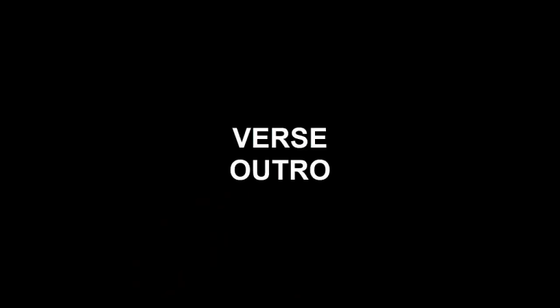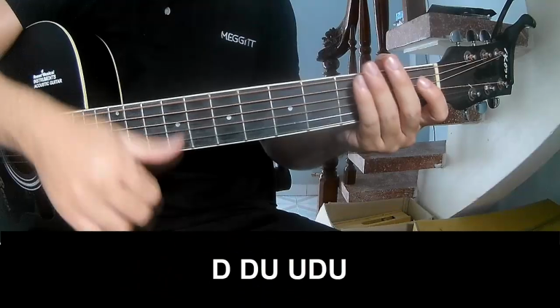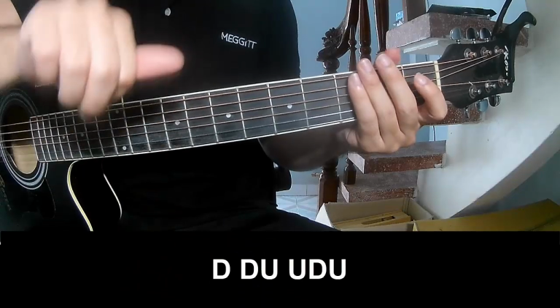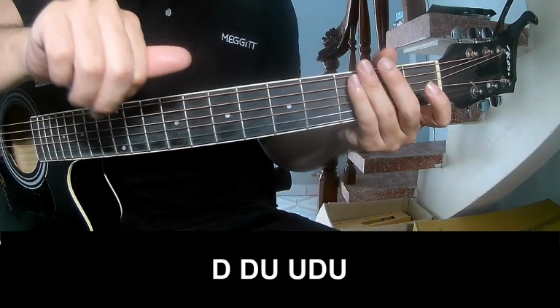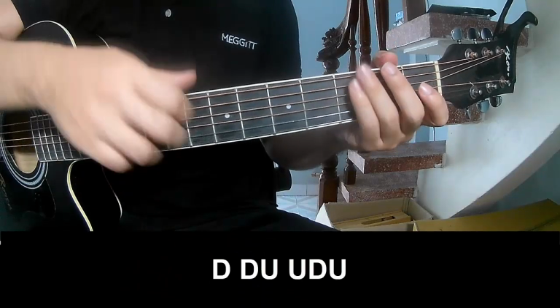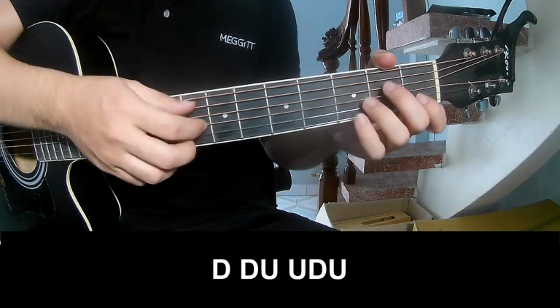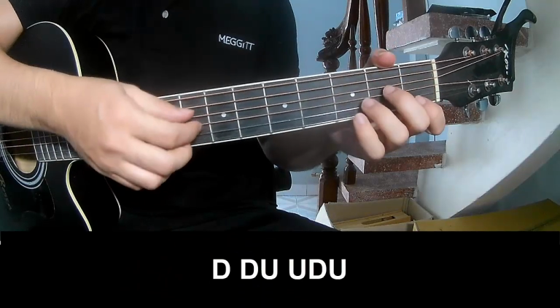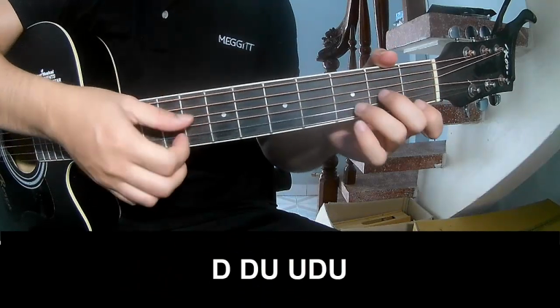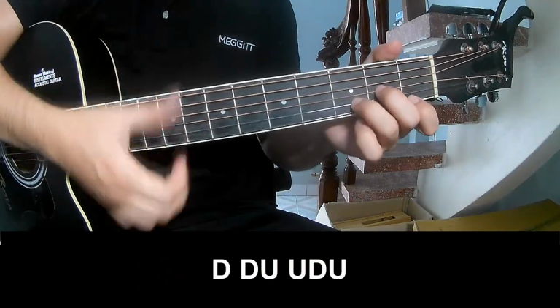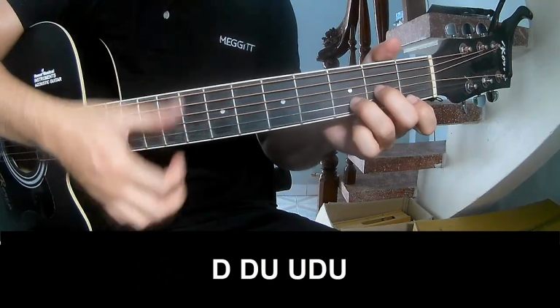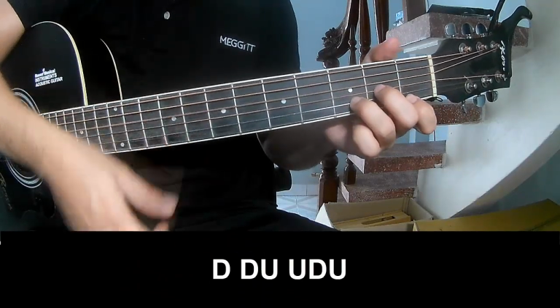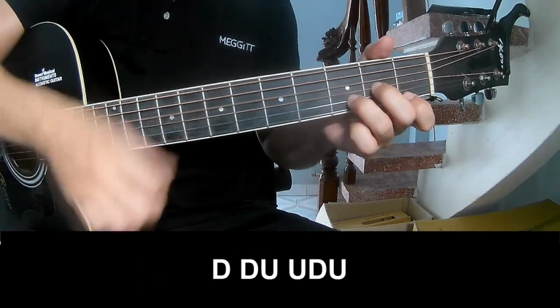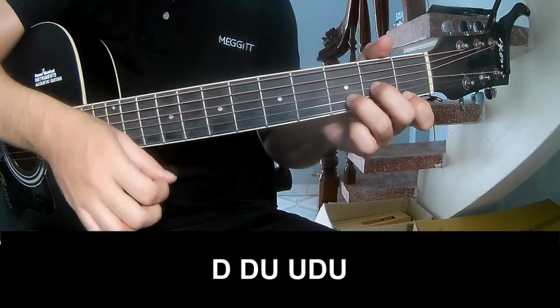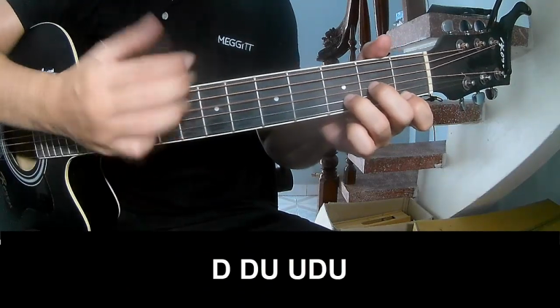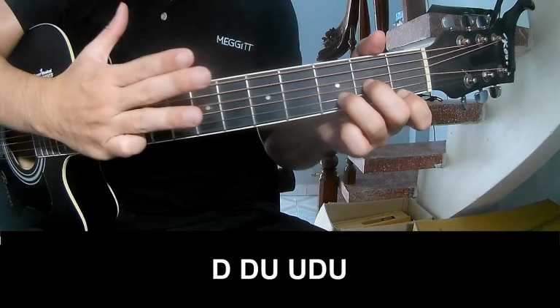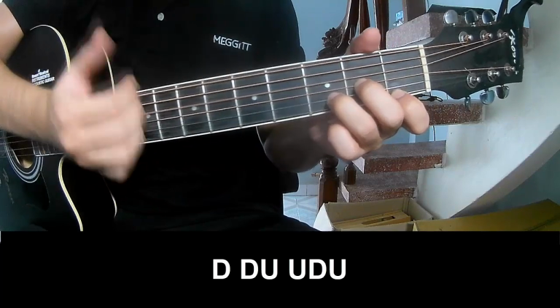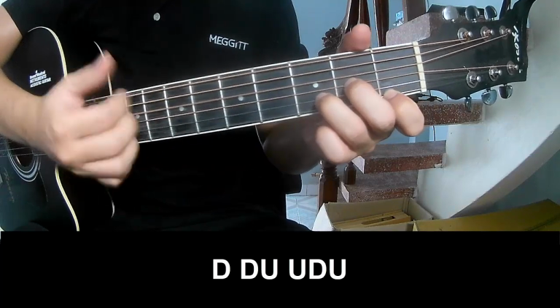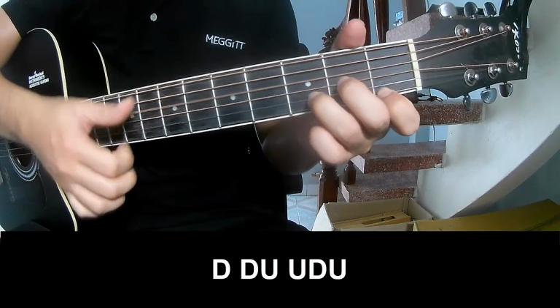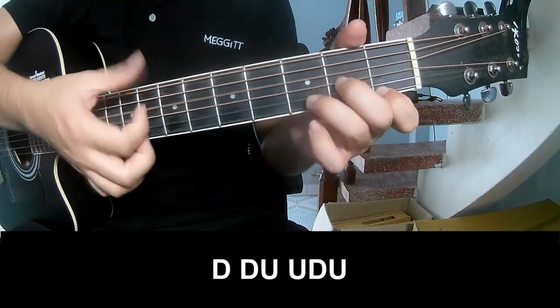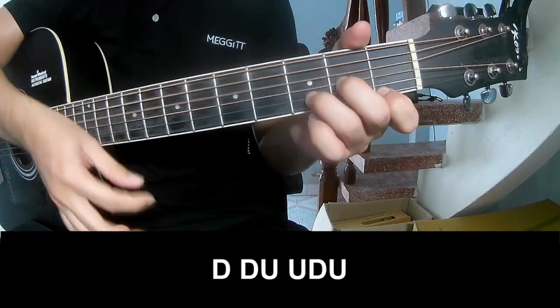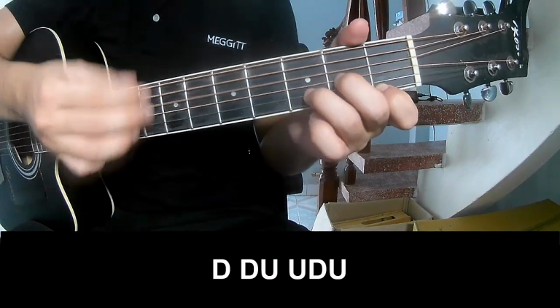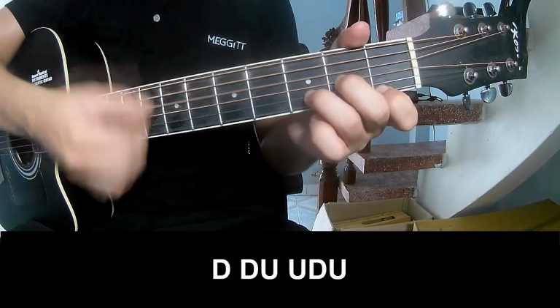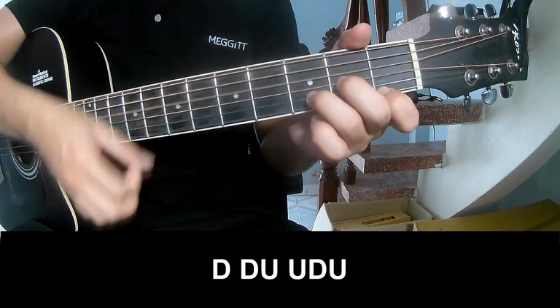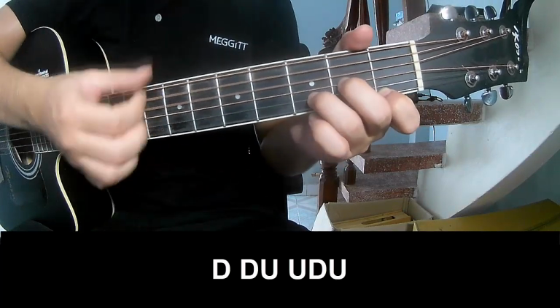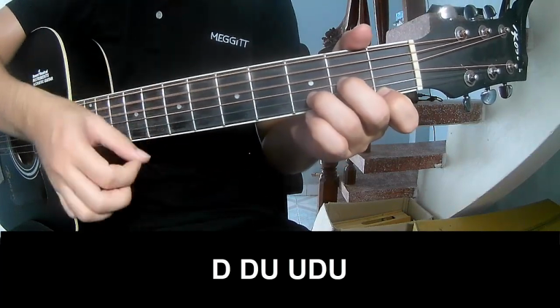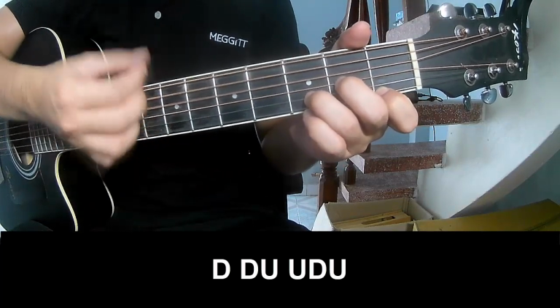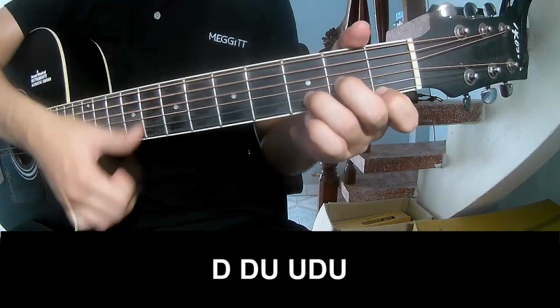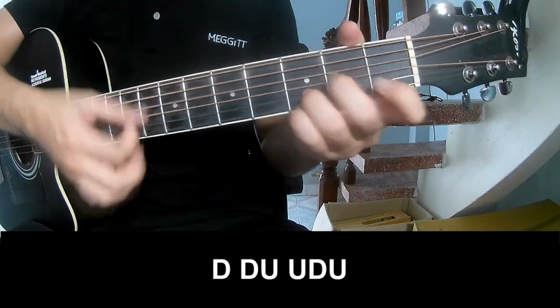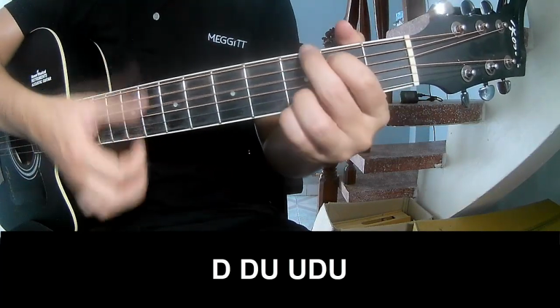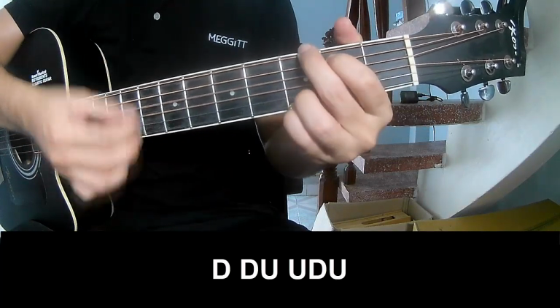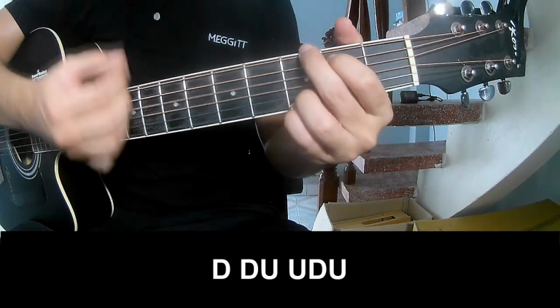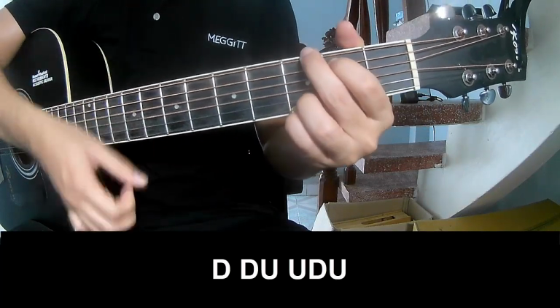The first verse and outro you should play down, up, up, up, up, up, up.